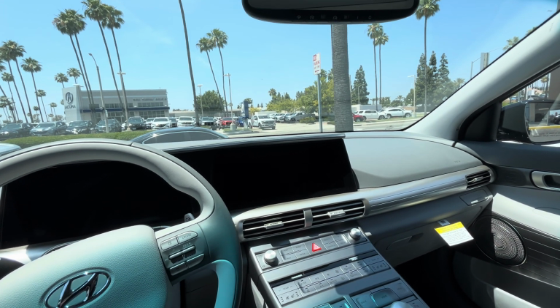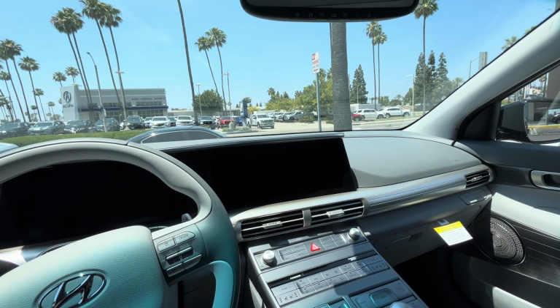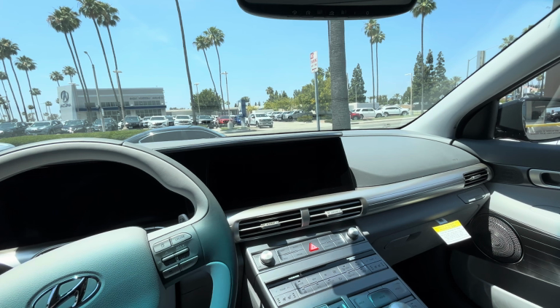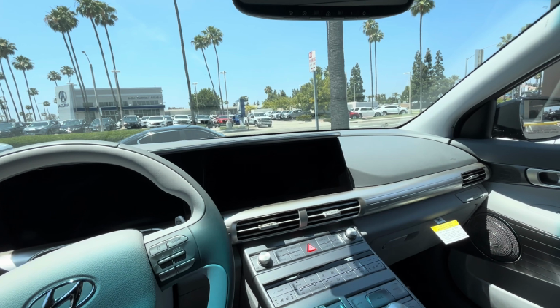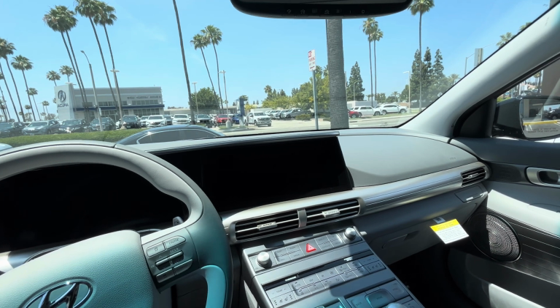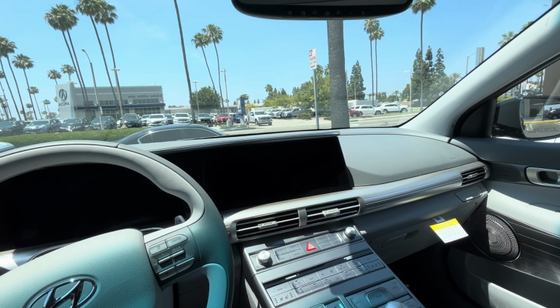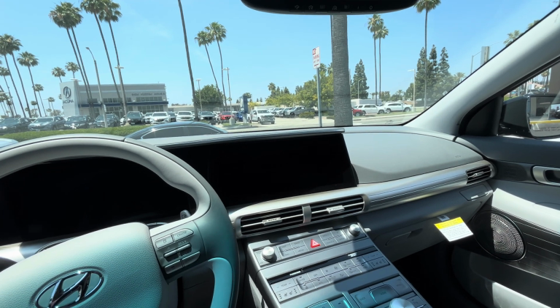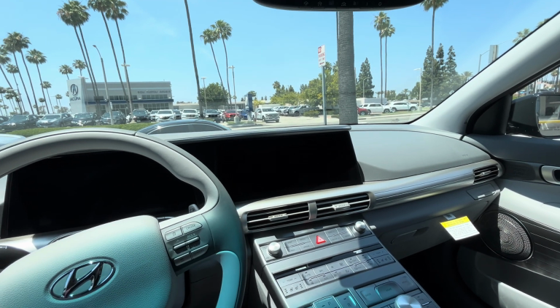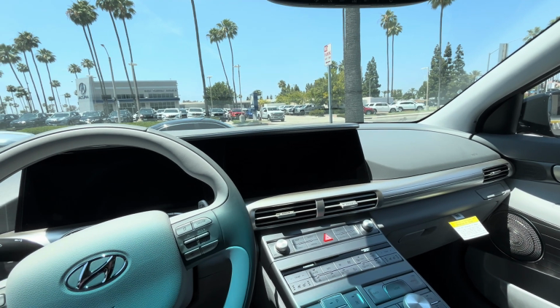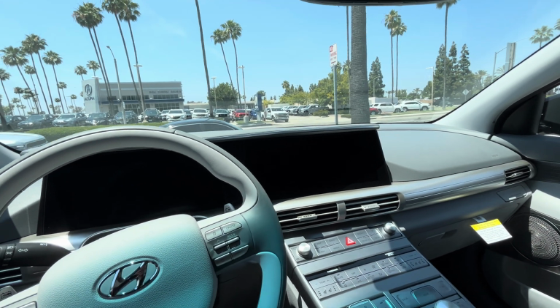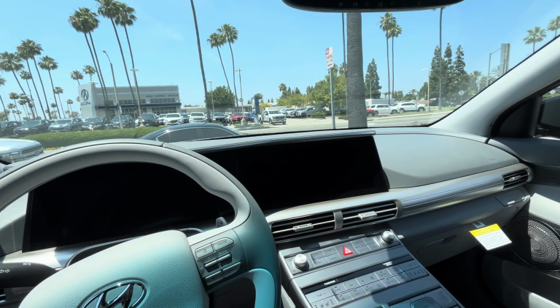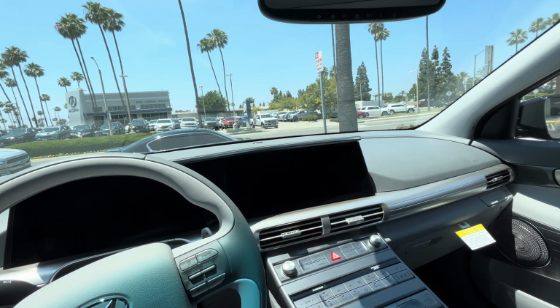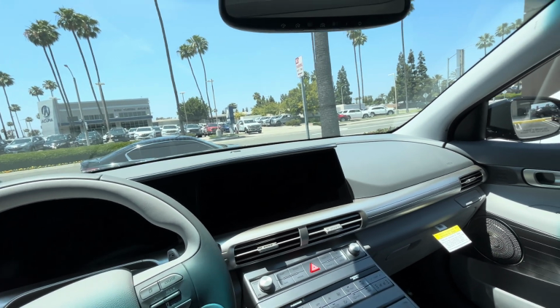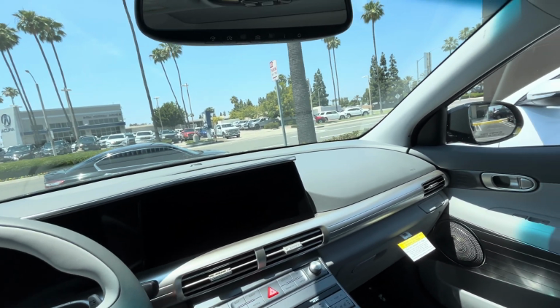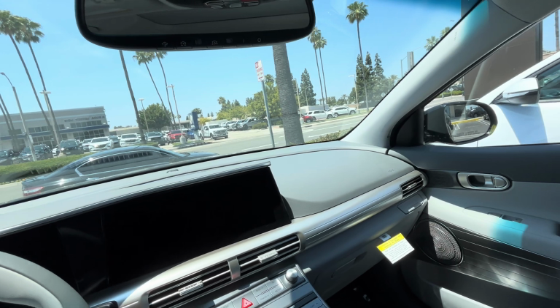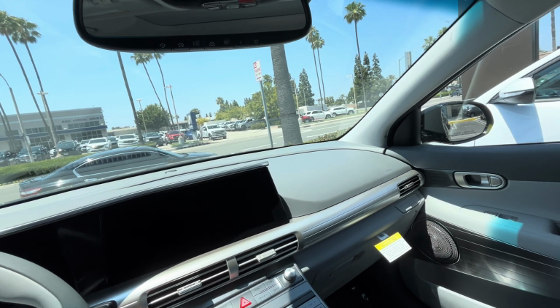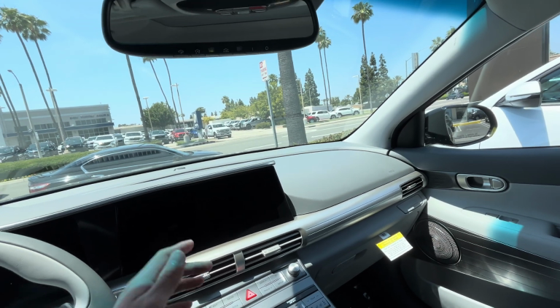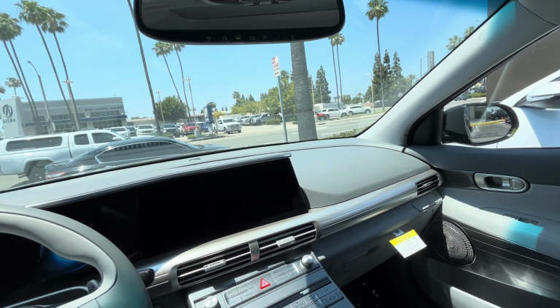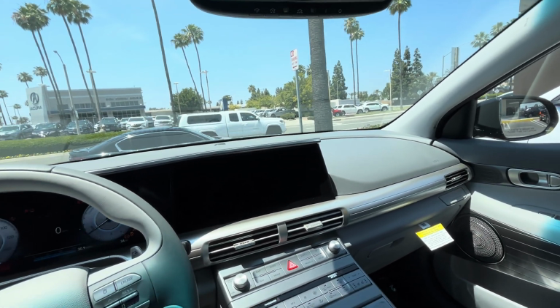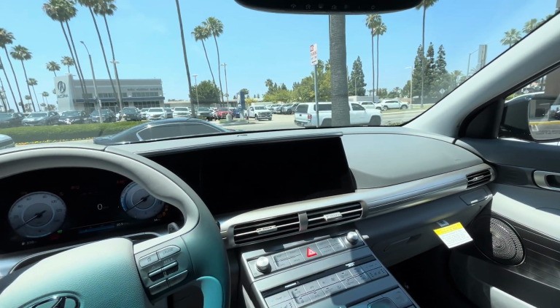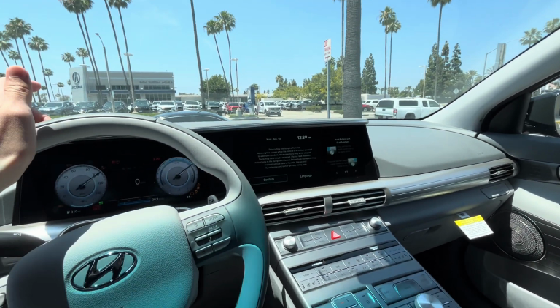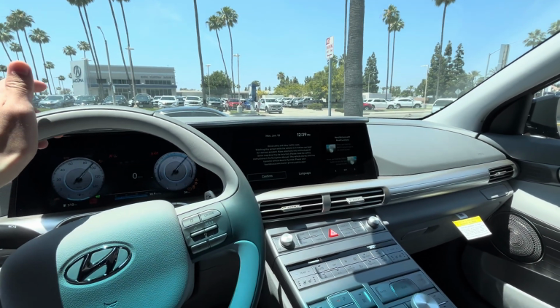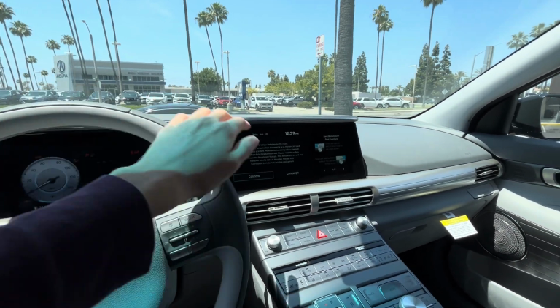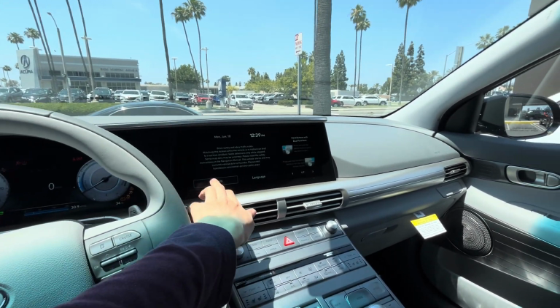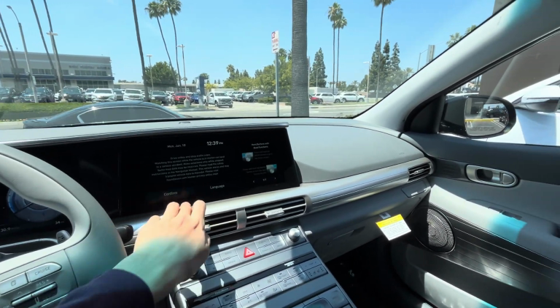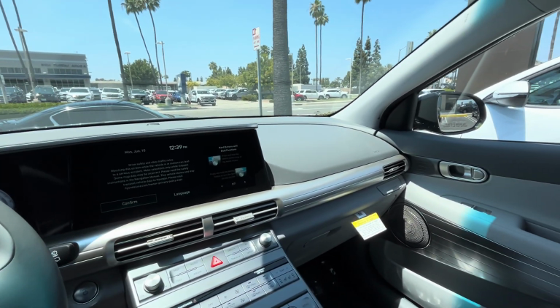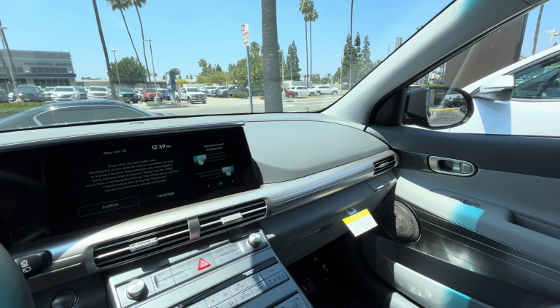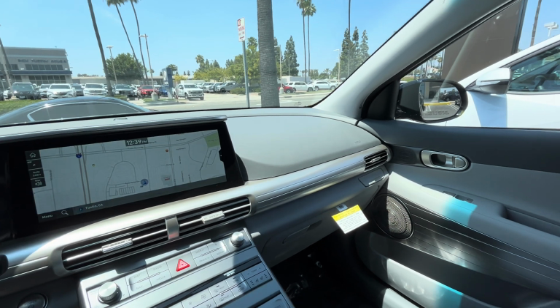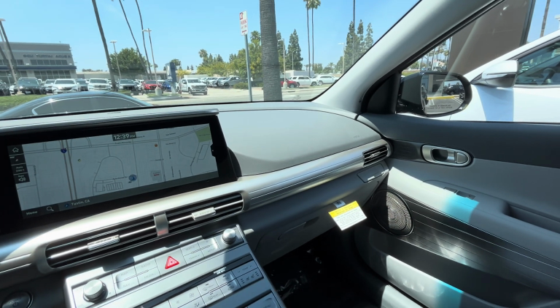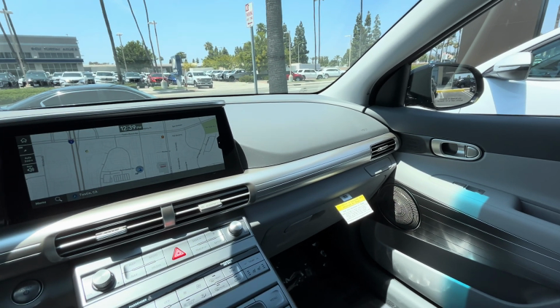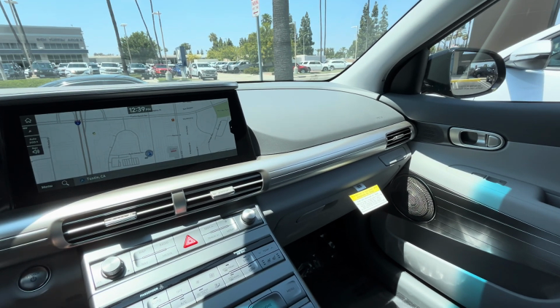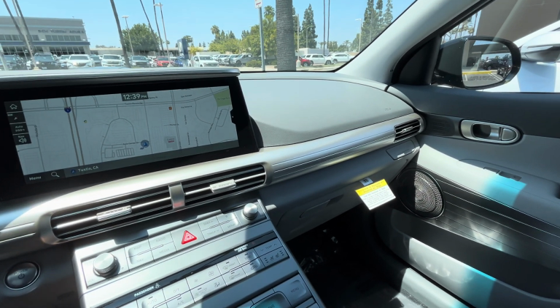A lot of dealers are discounting hydrogen cars. The Hyundai Nexo is only sold in California and Hawaii. There's one charging station in Hawaii and 55 stations here in California.